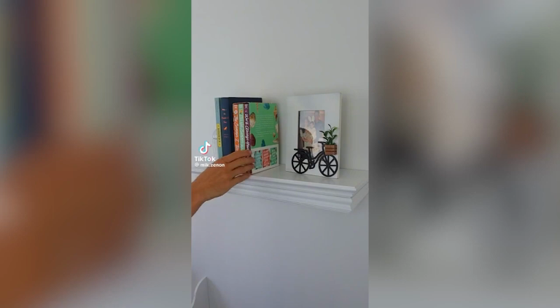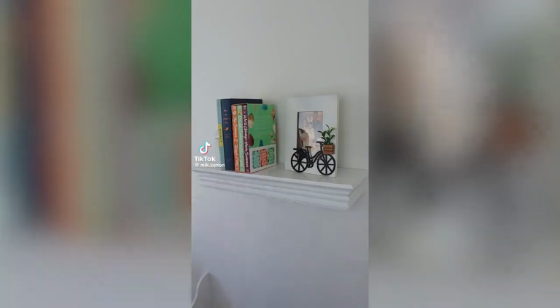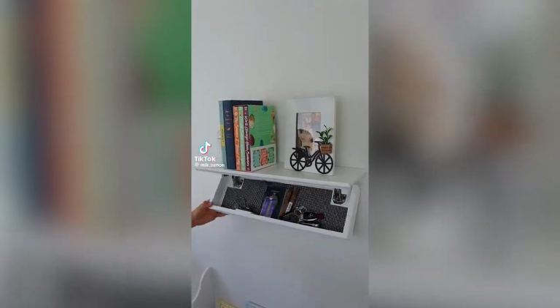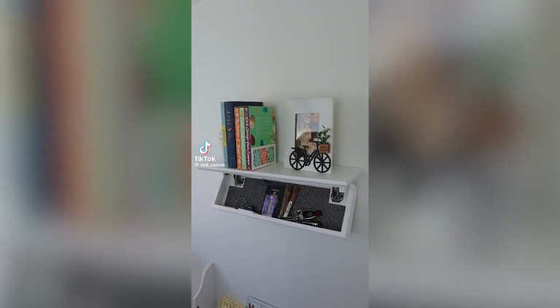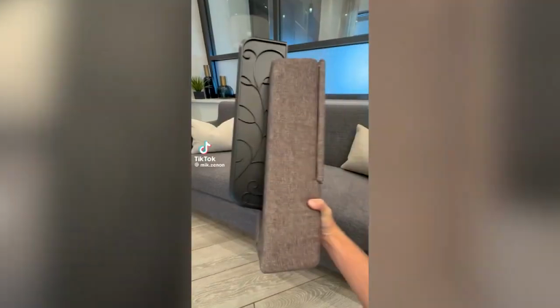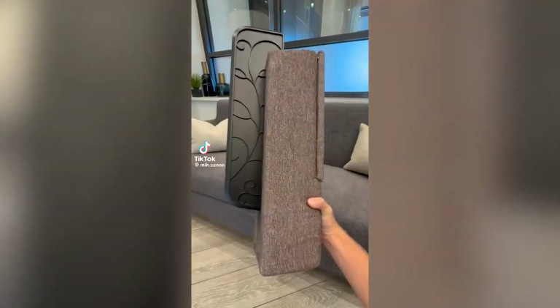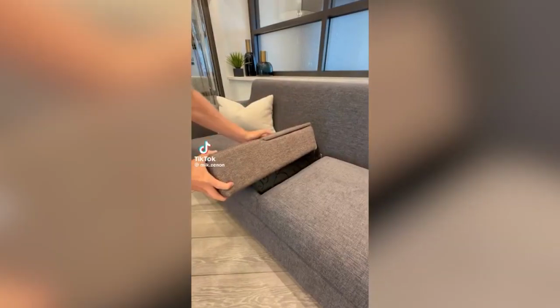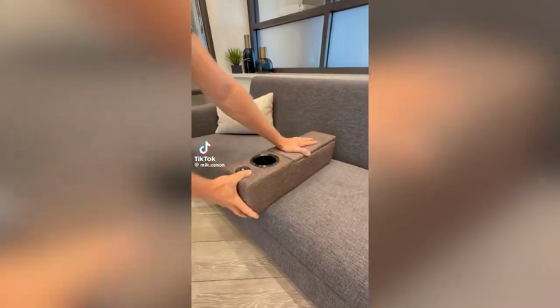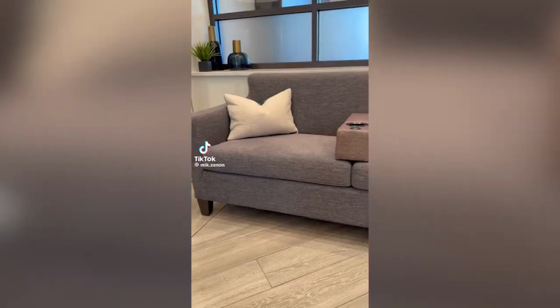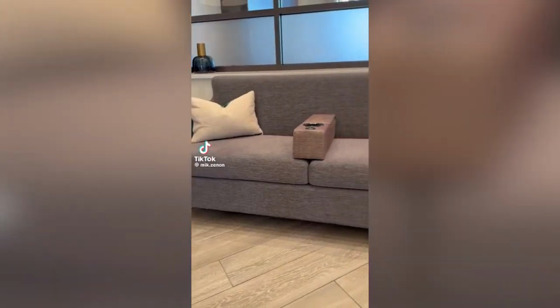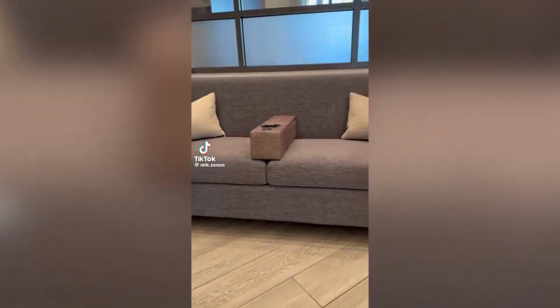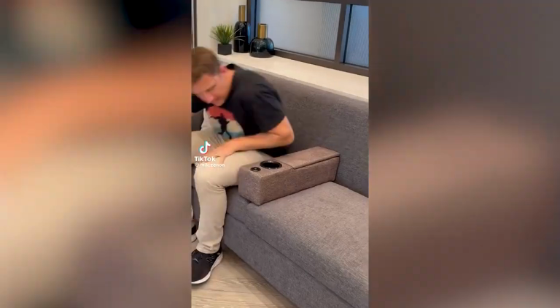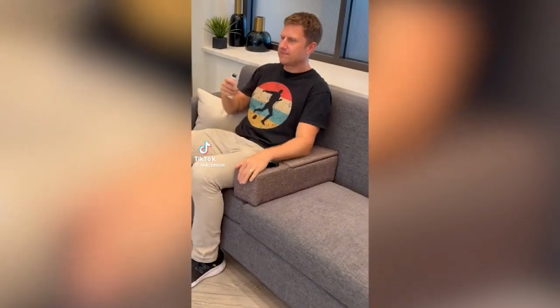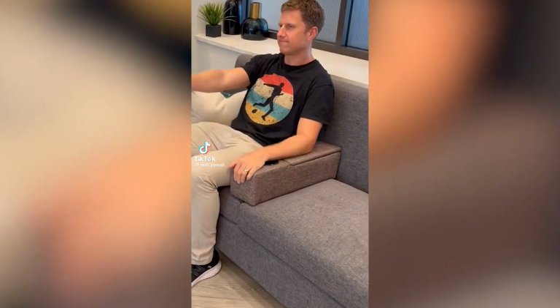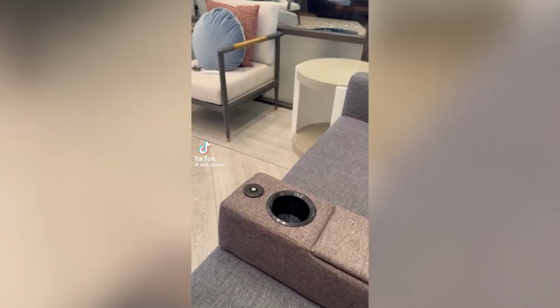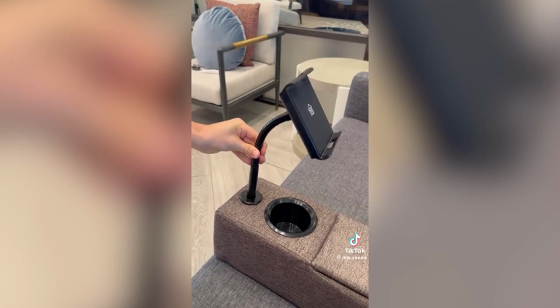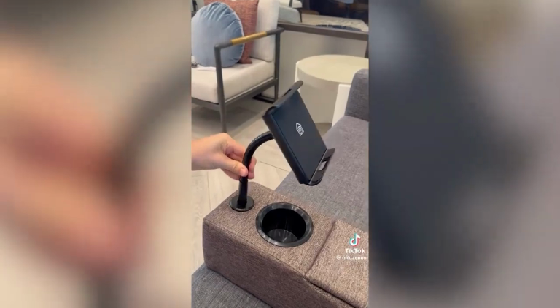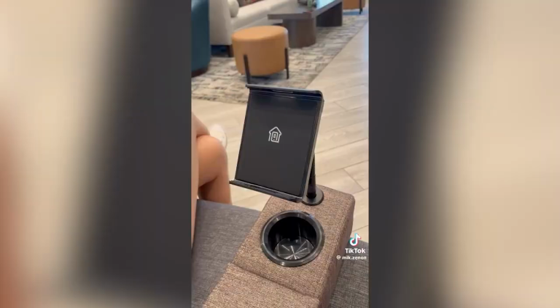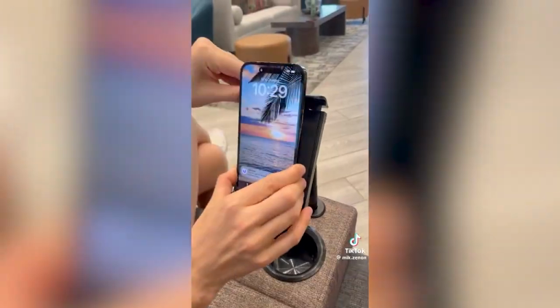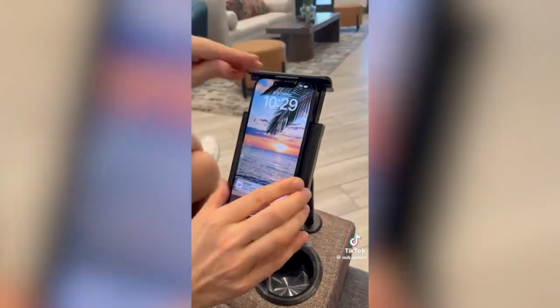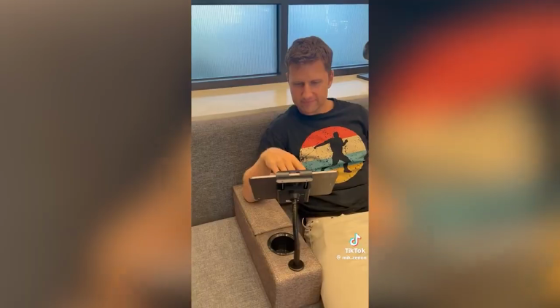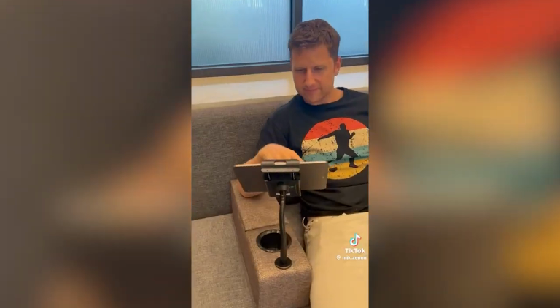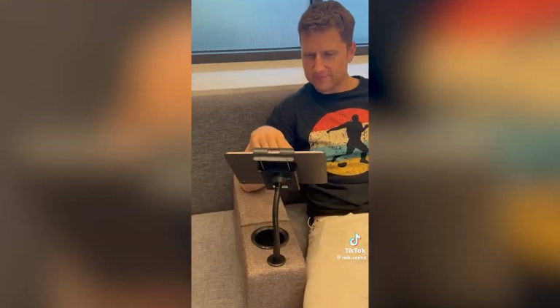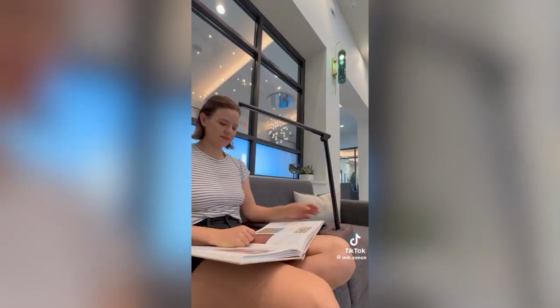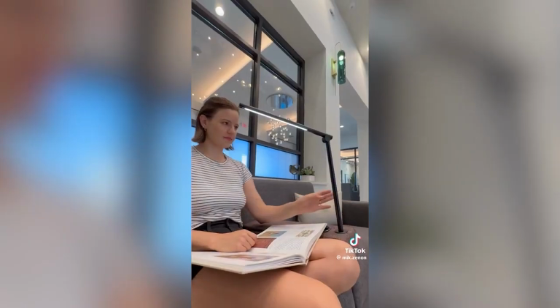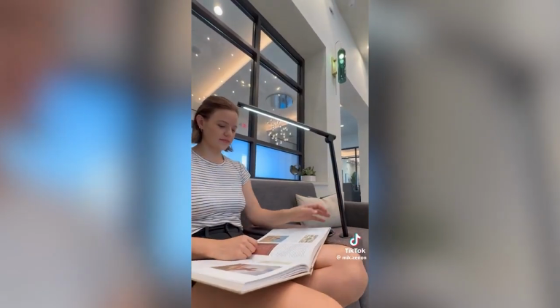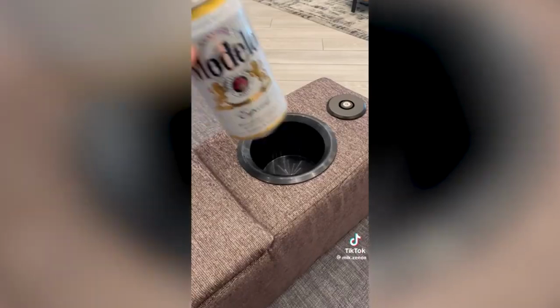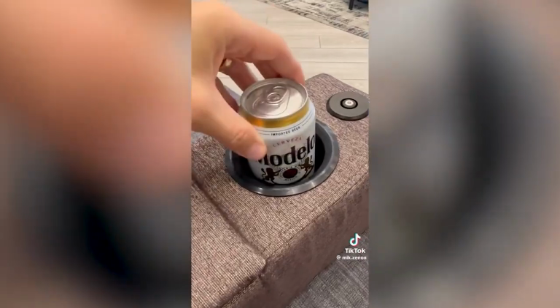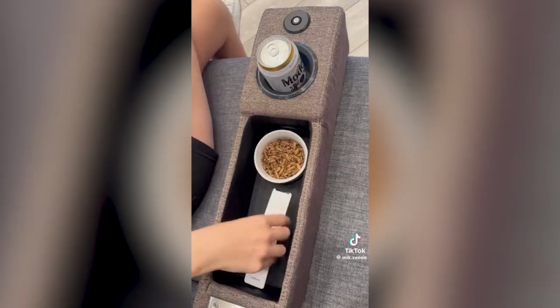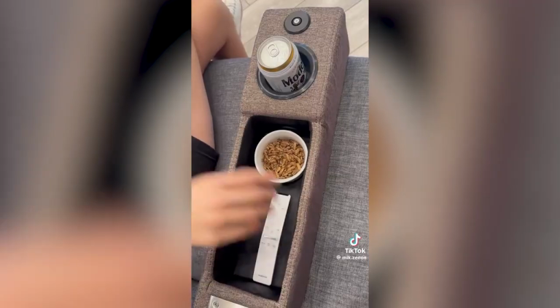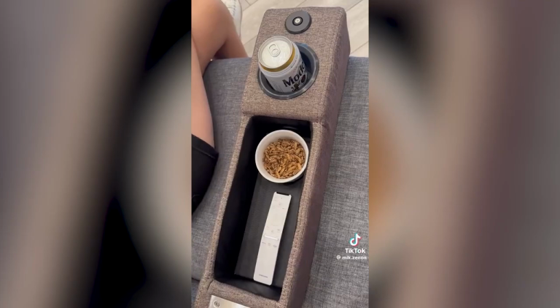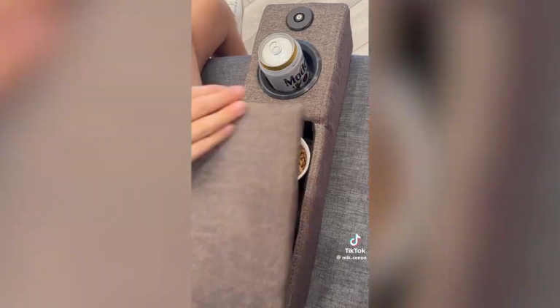Amazon home hacks. This gadget slides in between your sofa cushions to create an extra armrest and has a slot for your wireless phone or tablet charging stand, a touch LED lamp, and storage for your remotes and snacks.